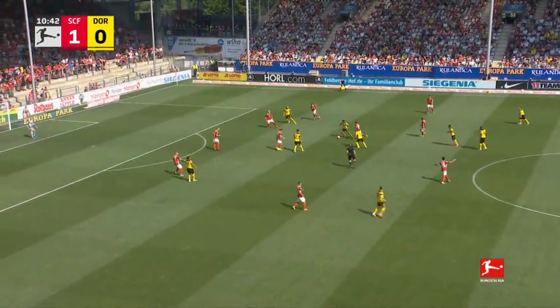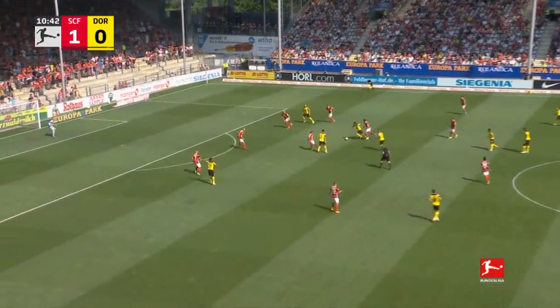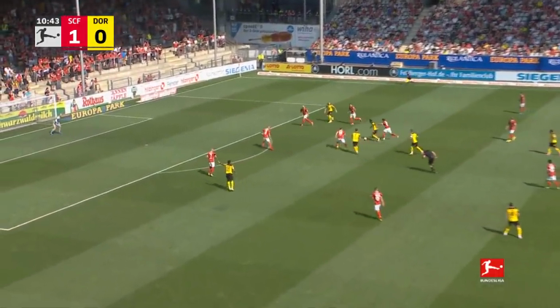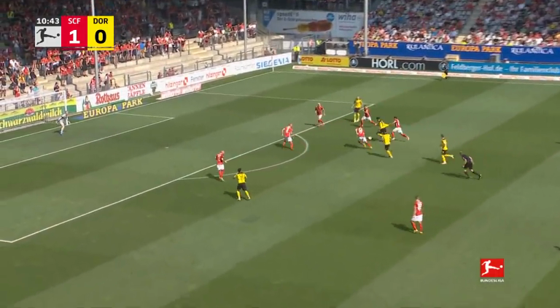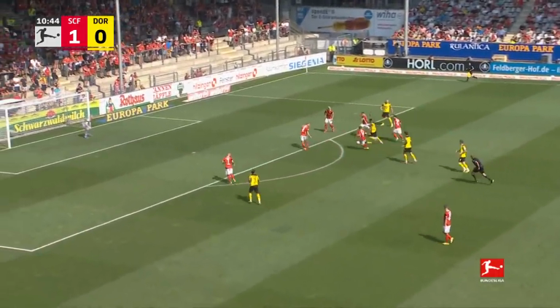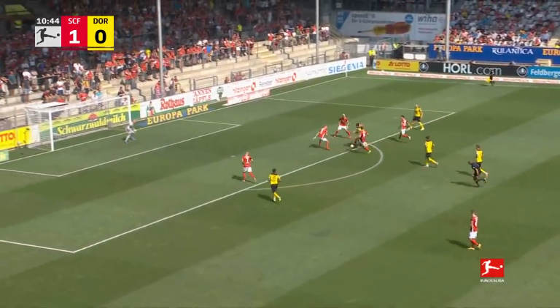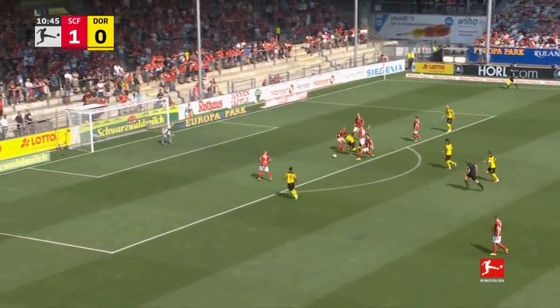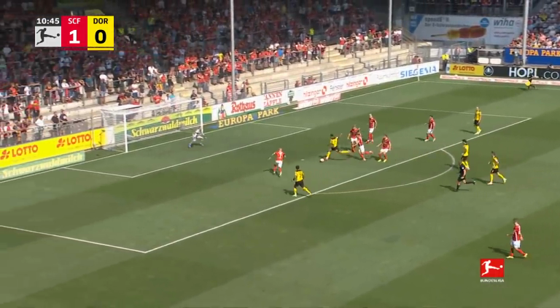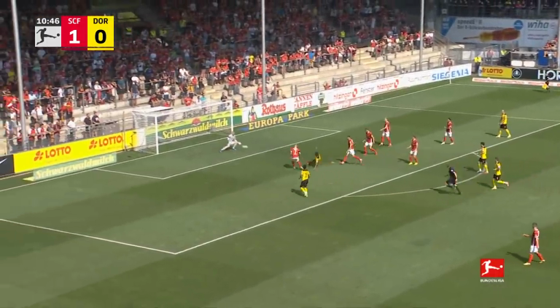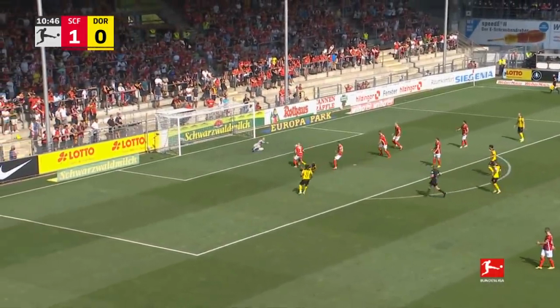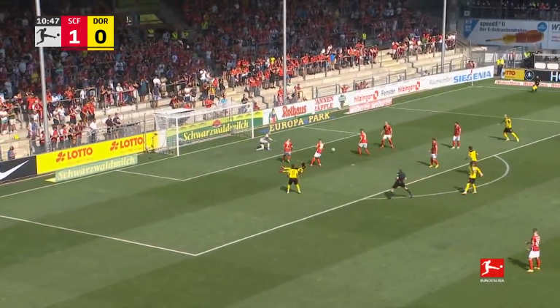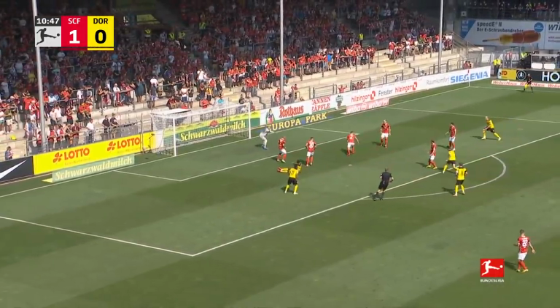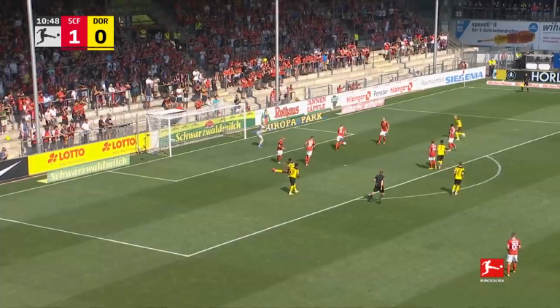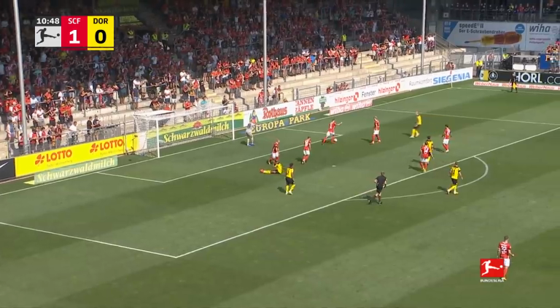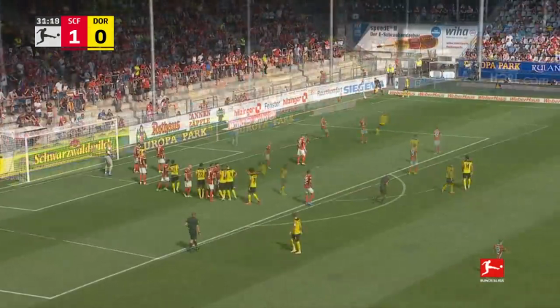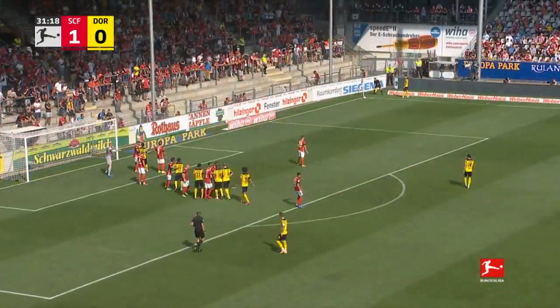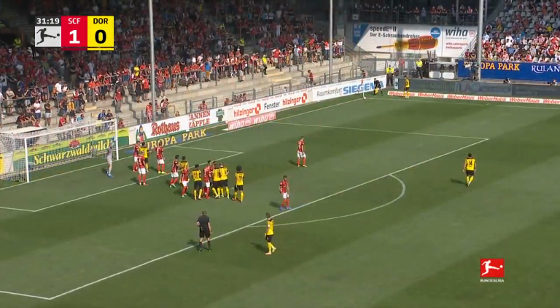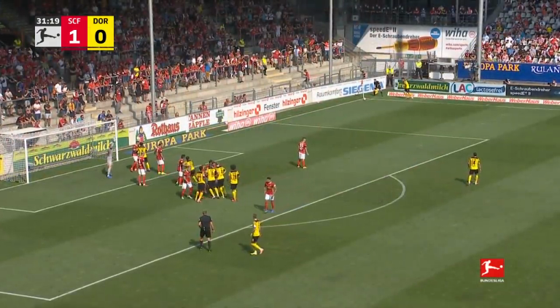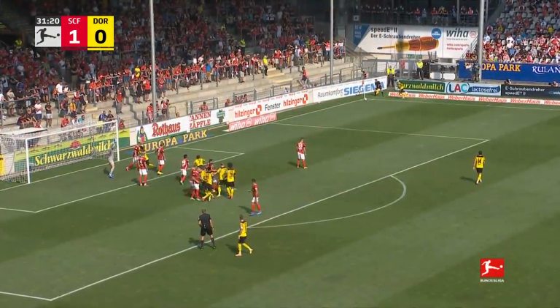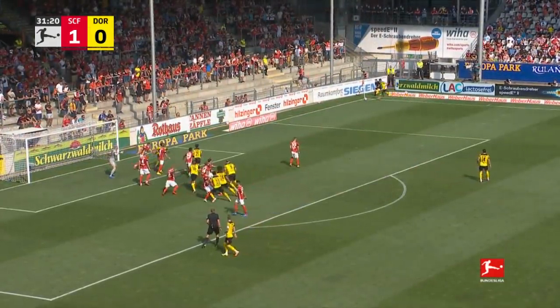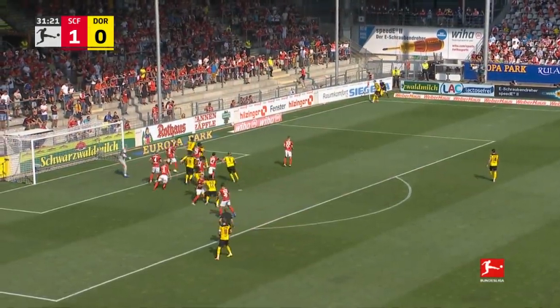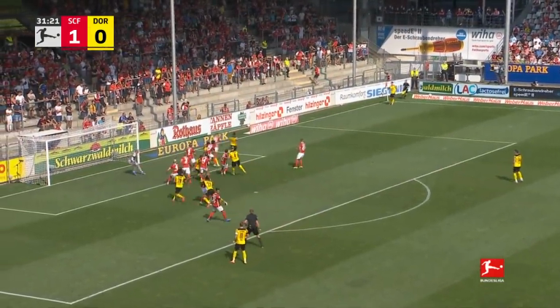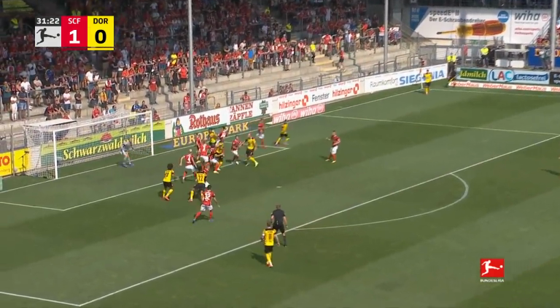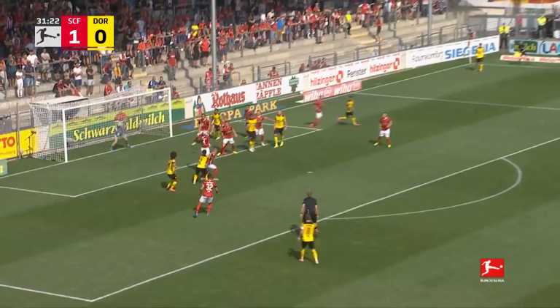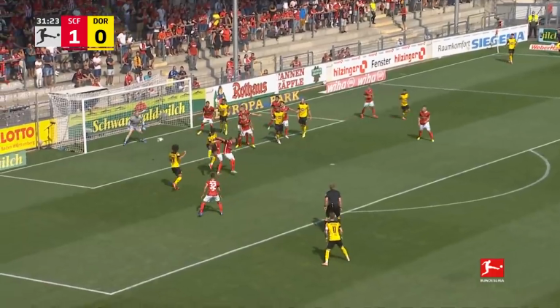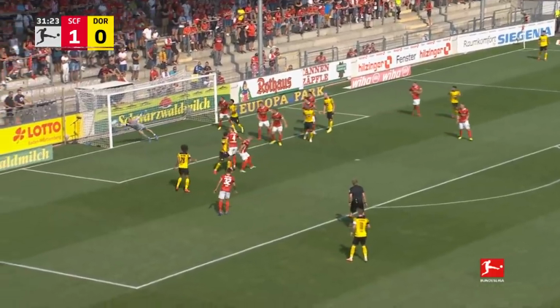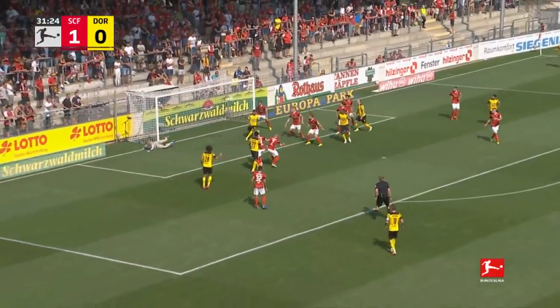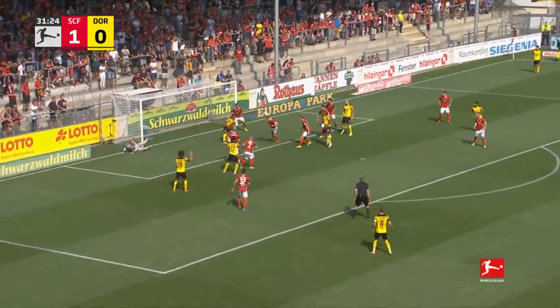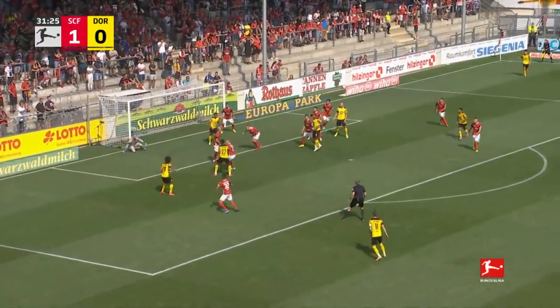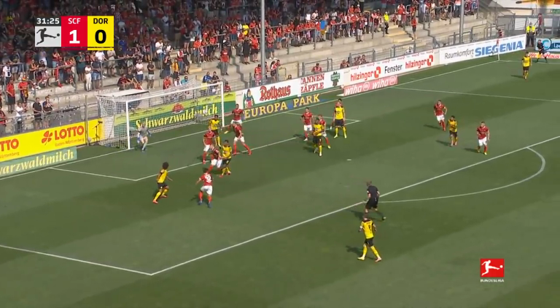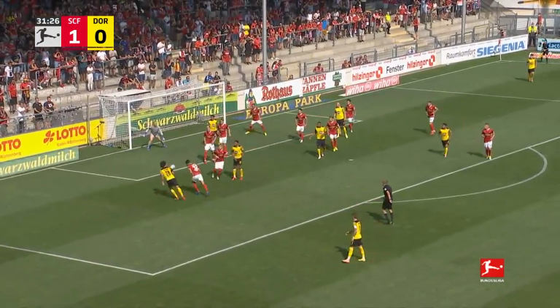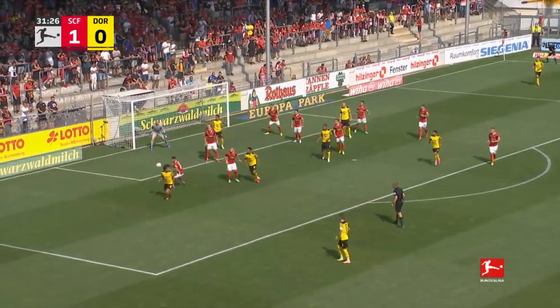Dahoud wins it back. This is Jude Bellingham — Jude Bellingham on and into the area. It's still Jude Bellingham! It's Reyna with the corner, deep towards Jude Bellingham, off the post and away by Leinhardt.